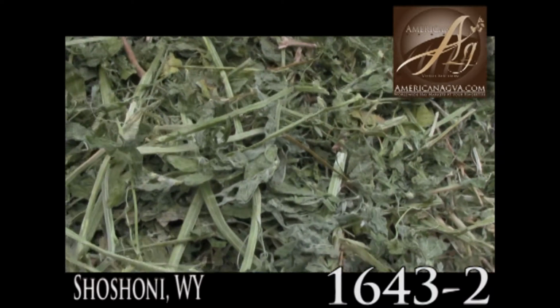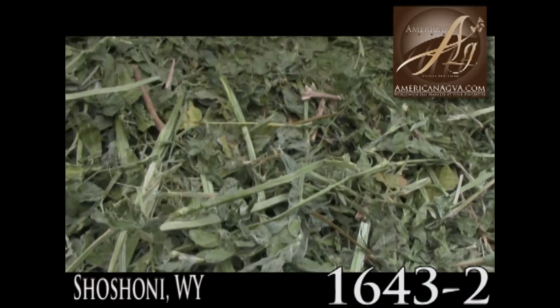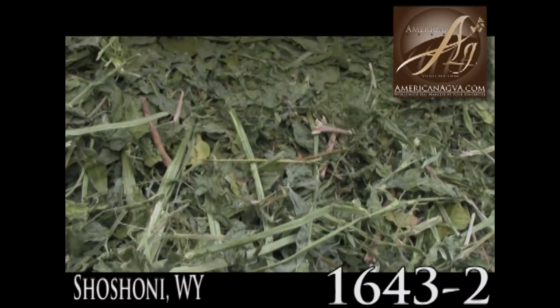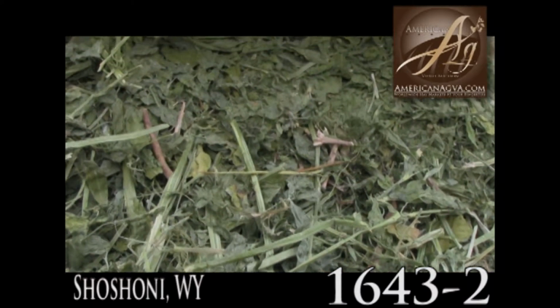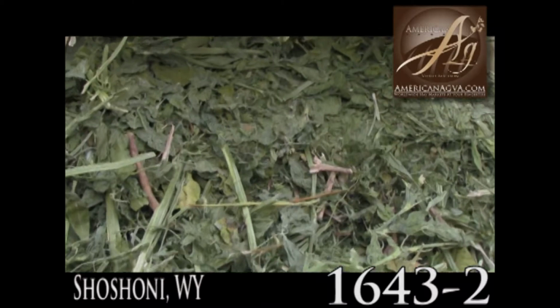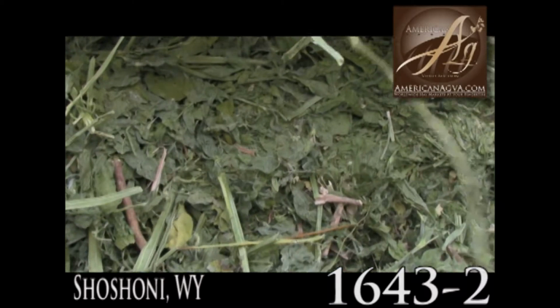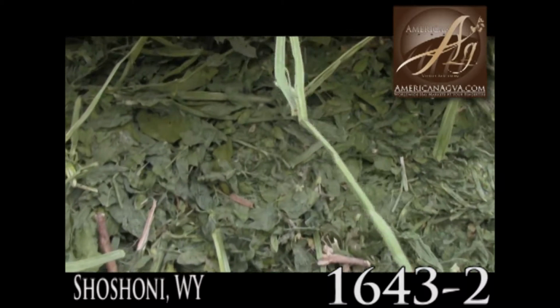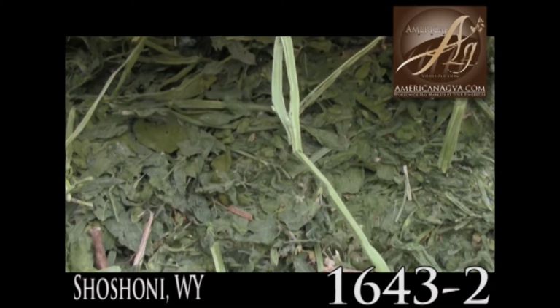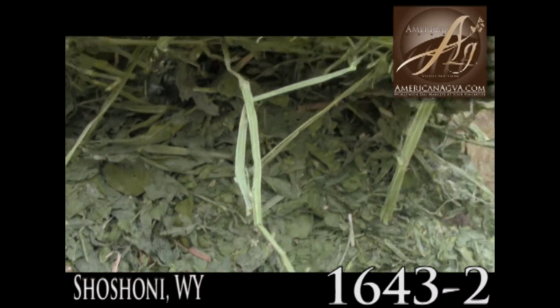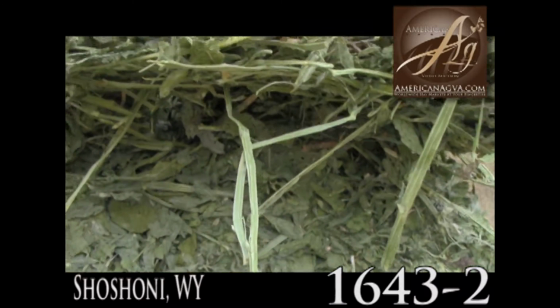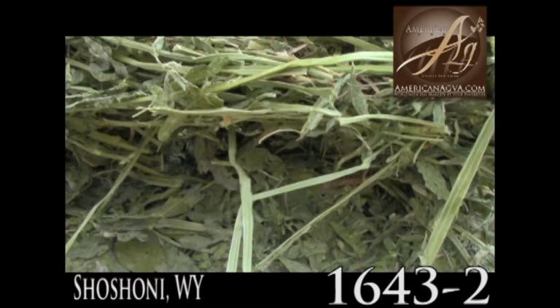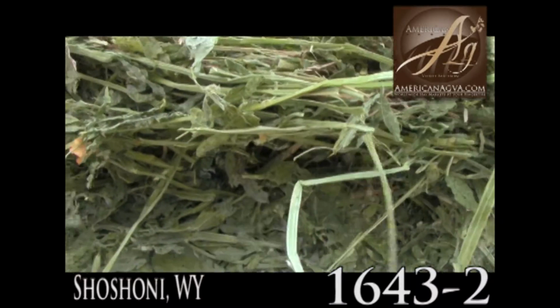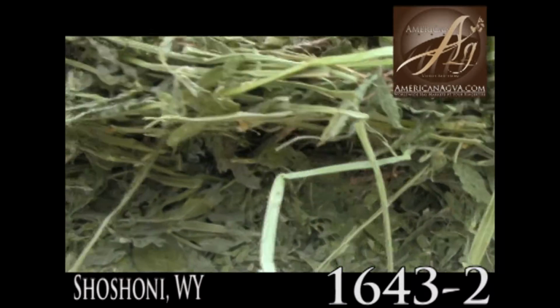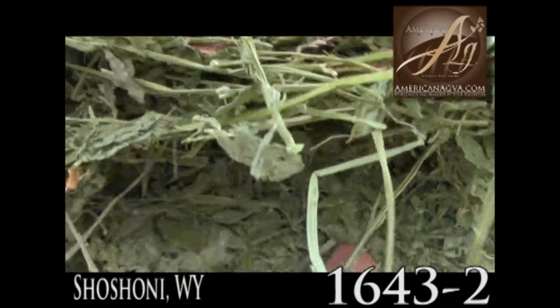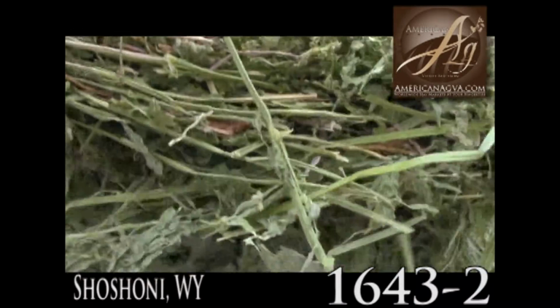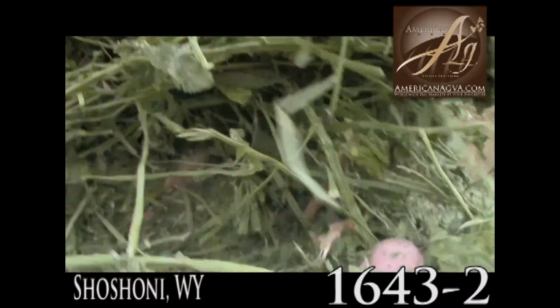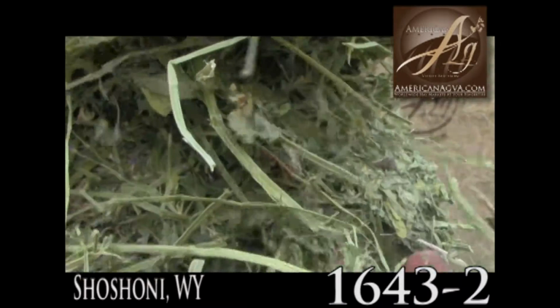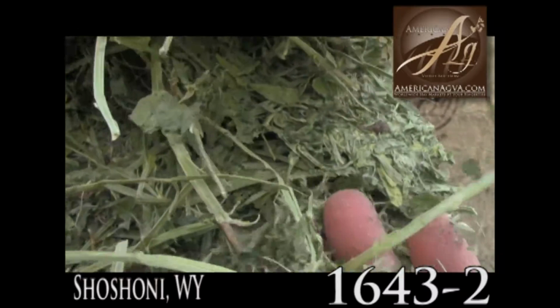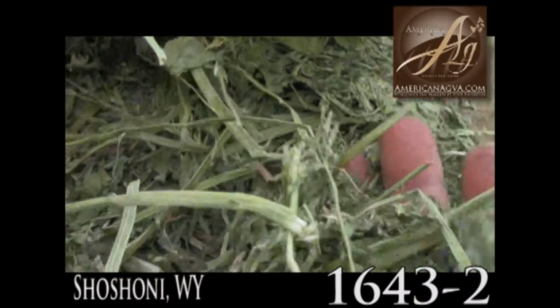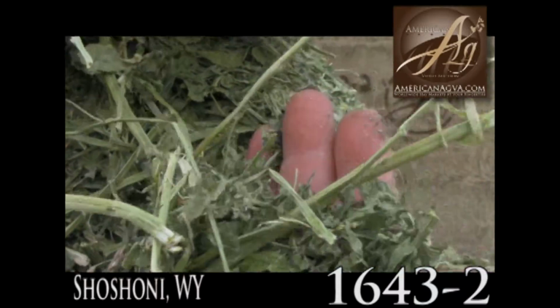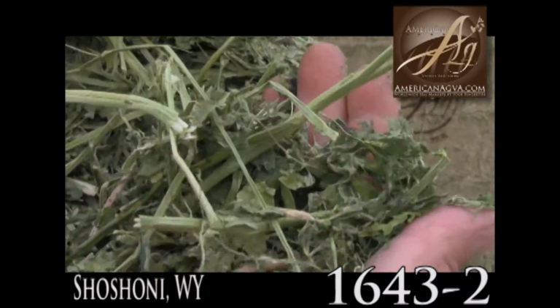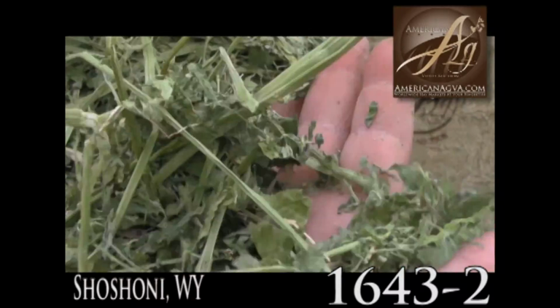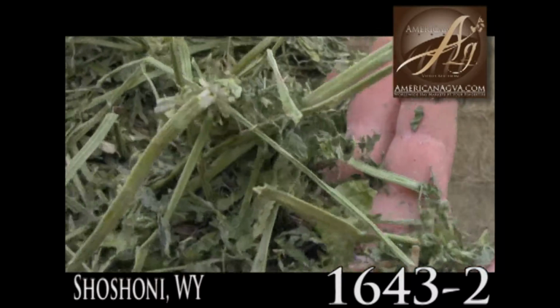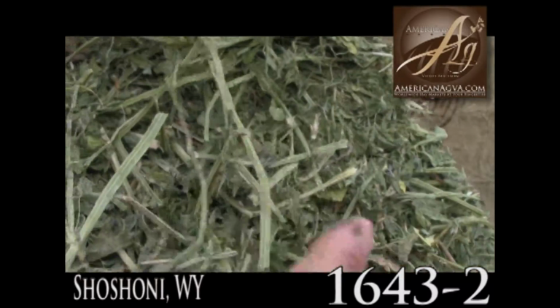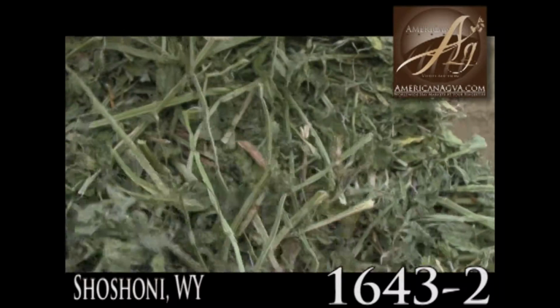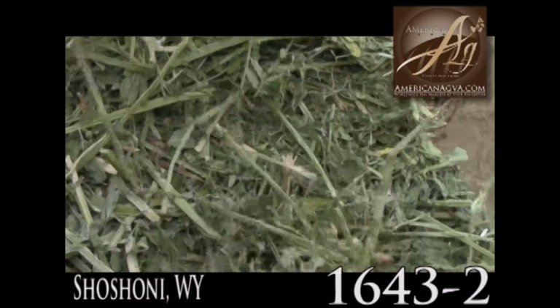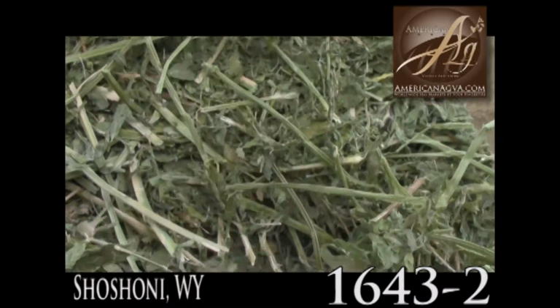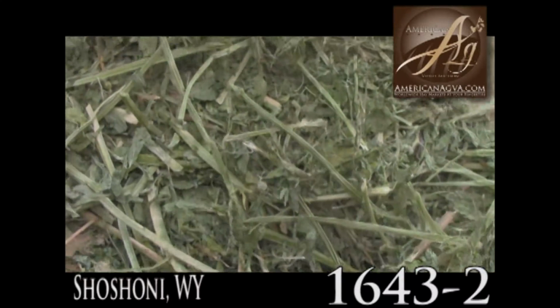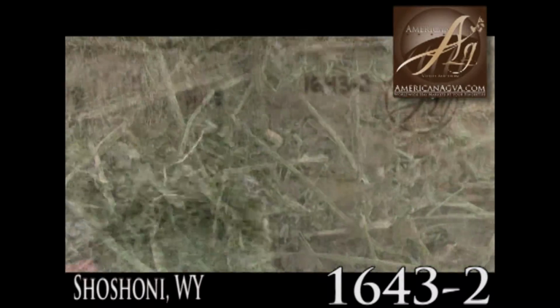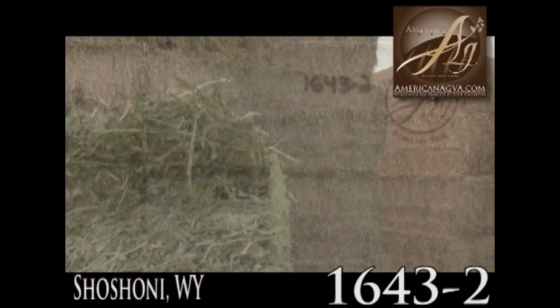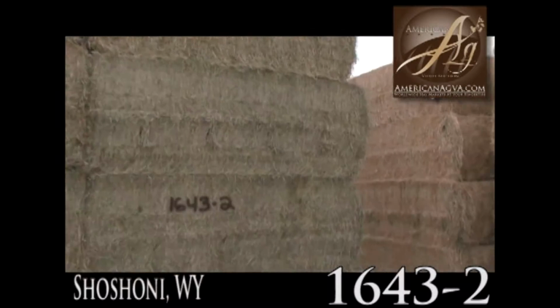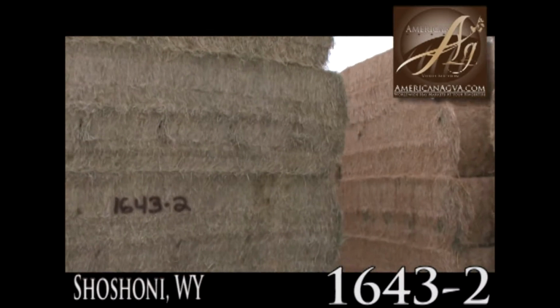So as far as I can tell — of course I can't see inside the stack, we're all aware of that — as far as I can tell, good straight-up, solid, clean, weed-free hay. And have a look at the leaf in that.